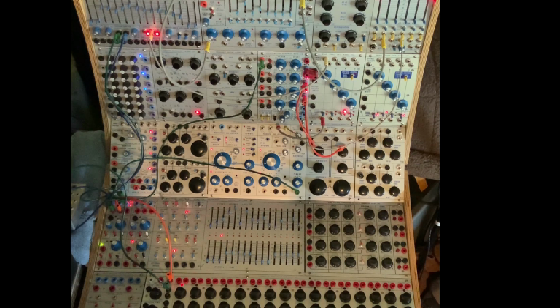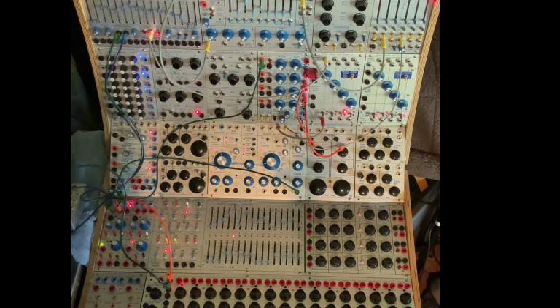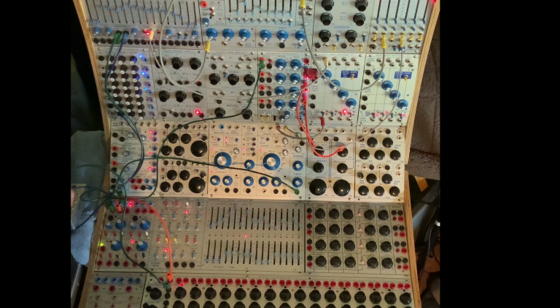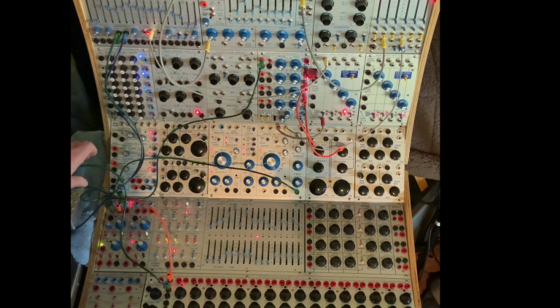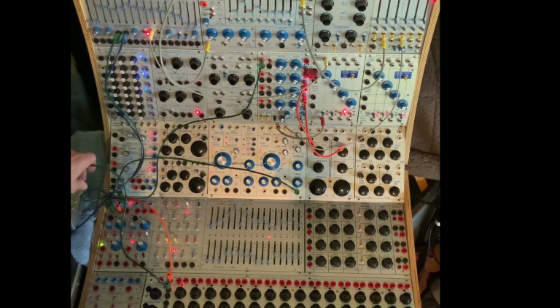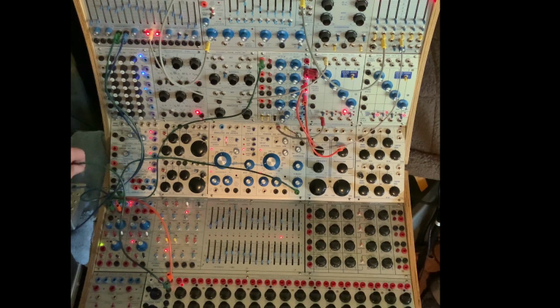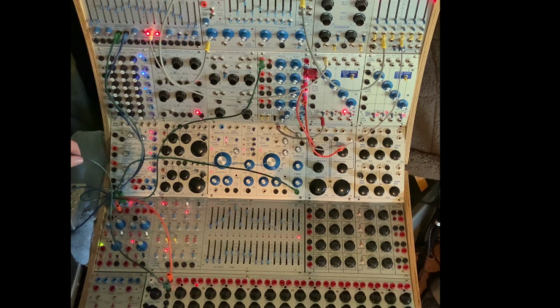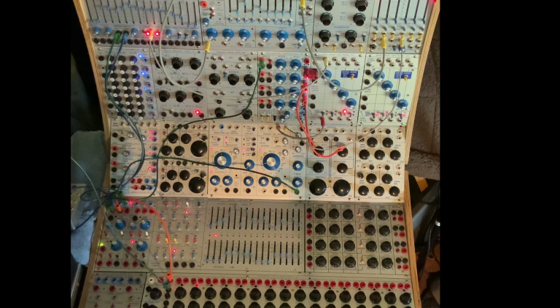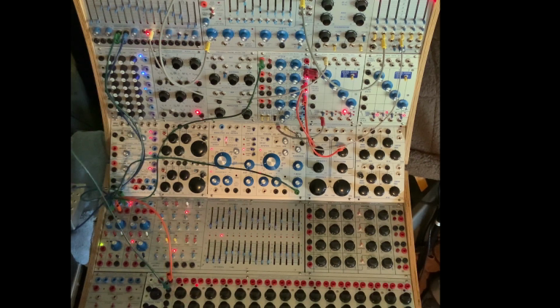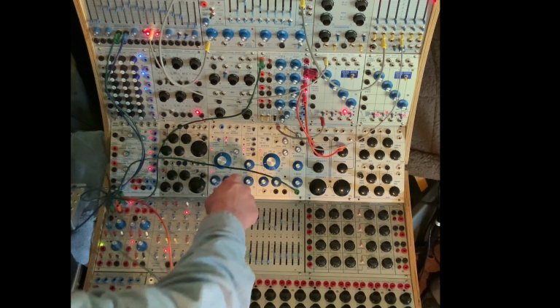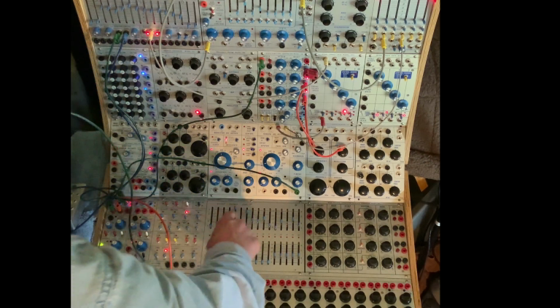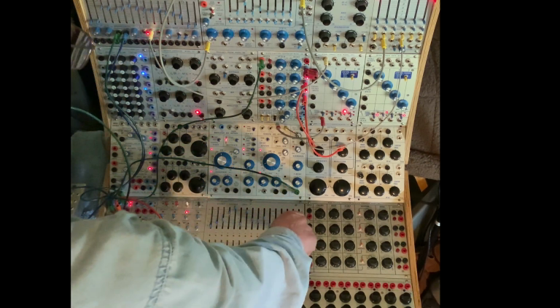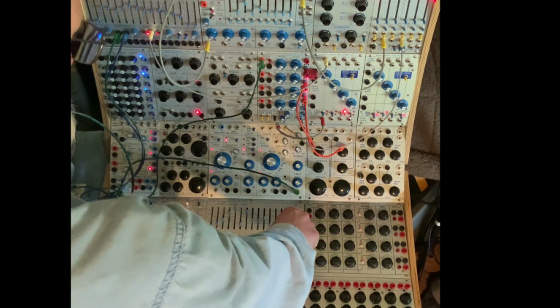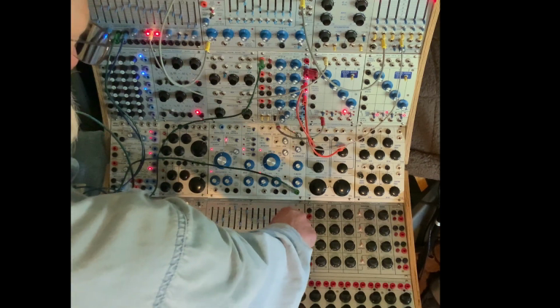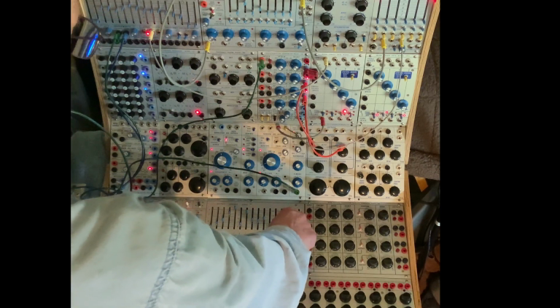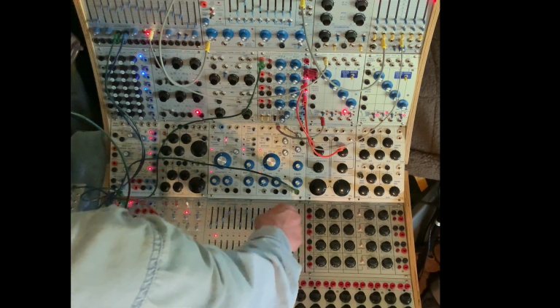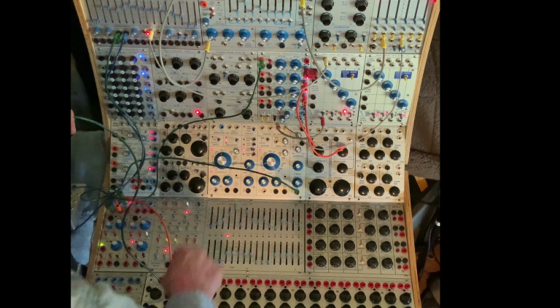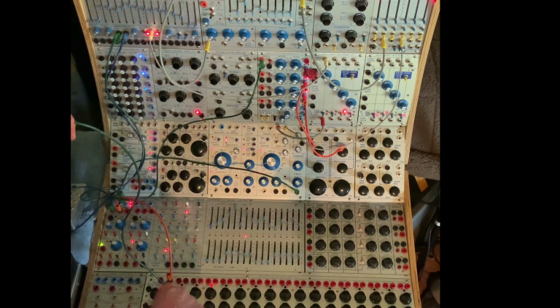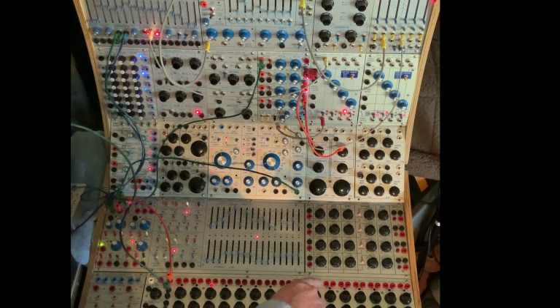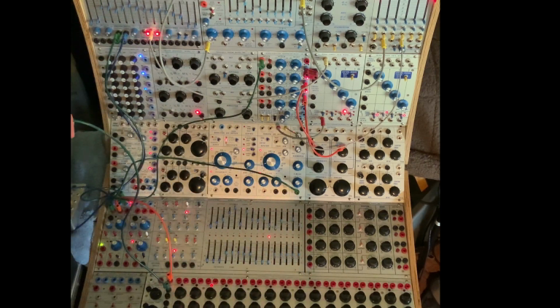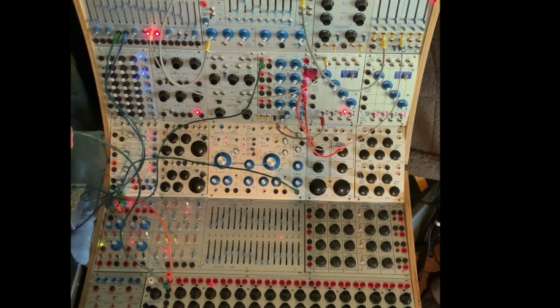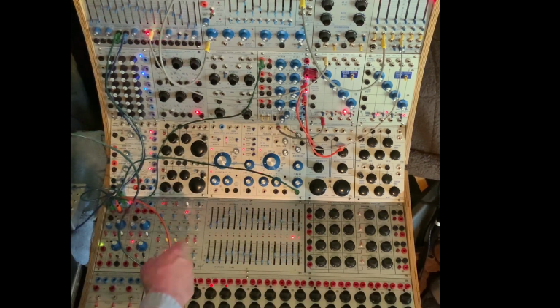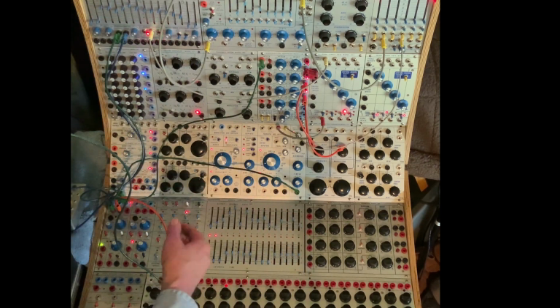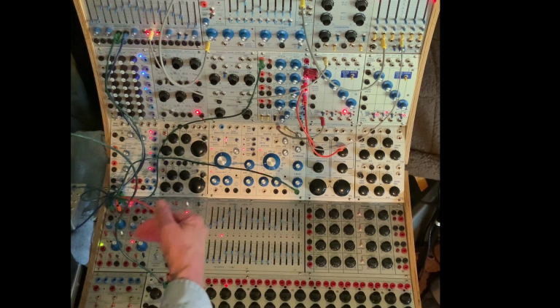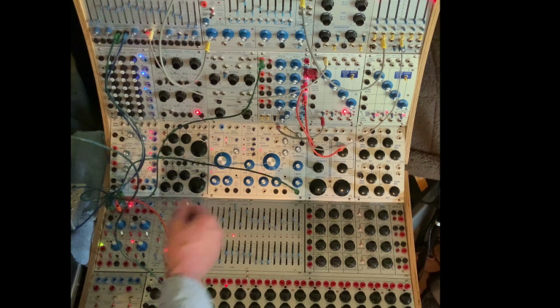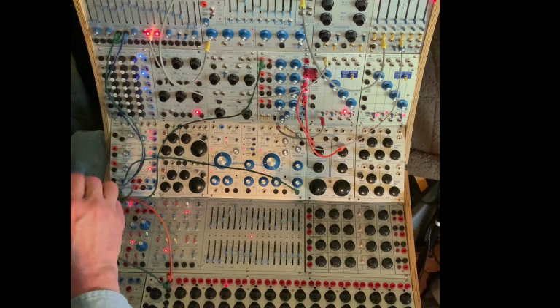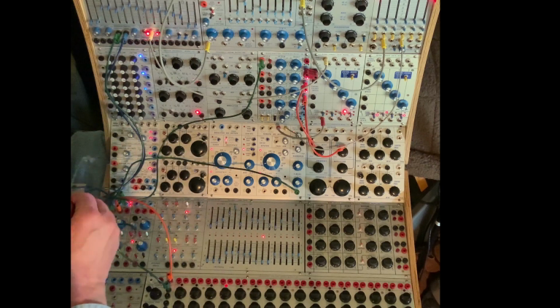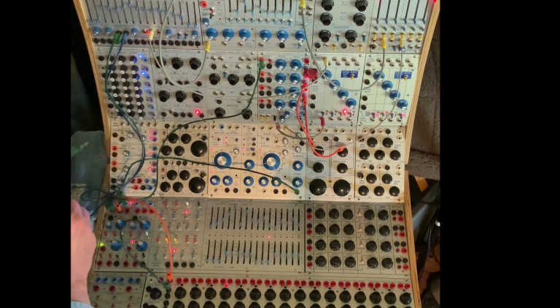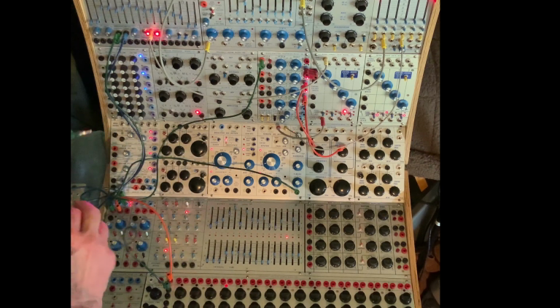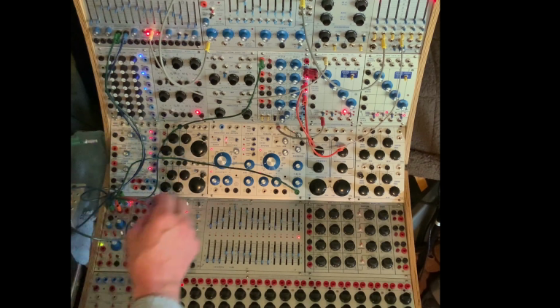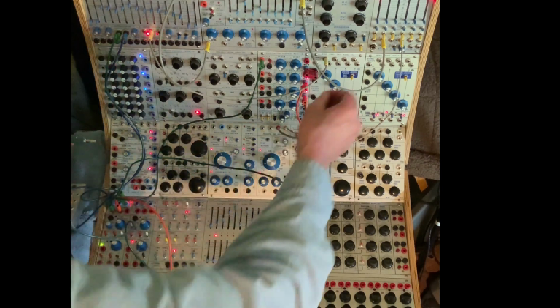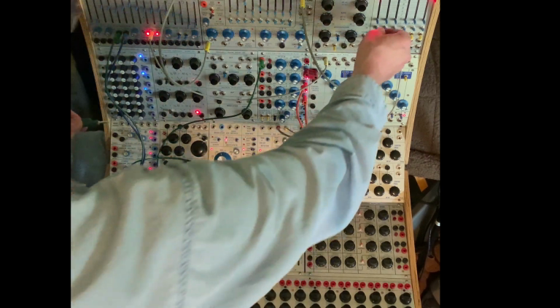And I can further have the 16th stage drive this other sequencer so we get some overall pitch transposition of that drone.